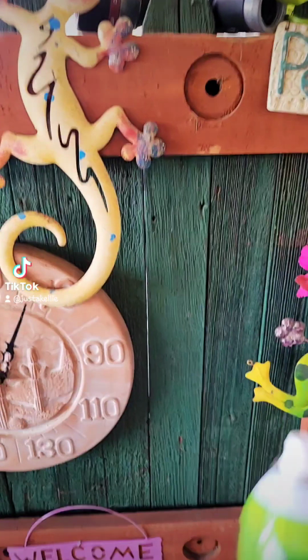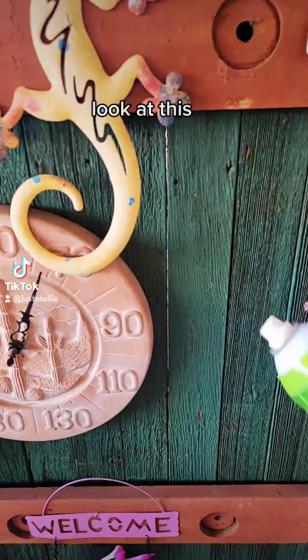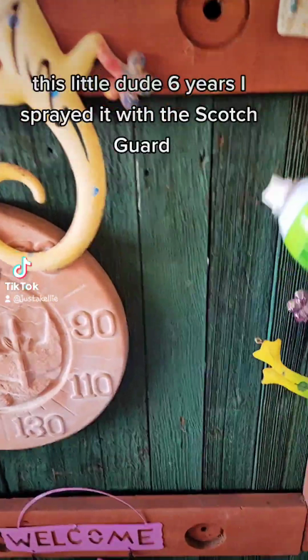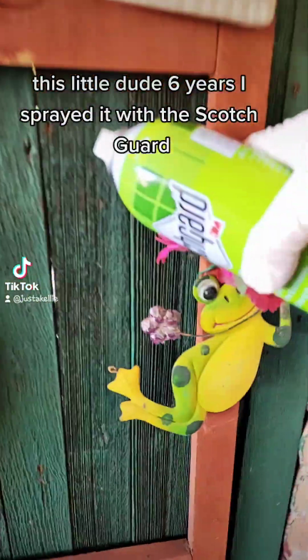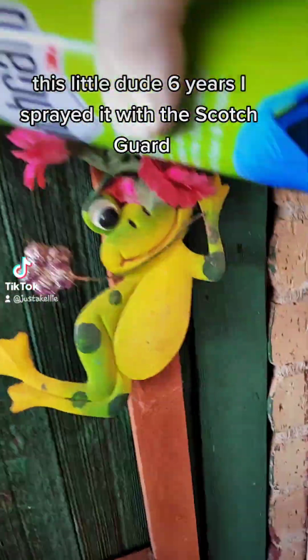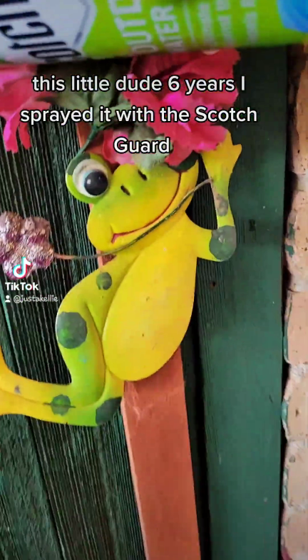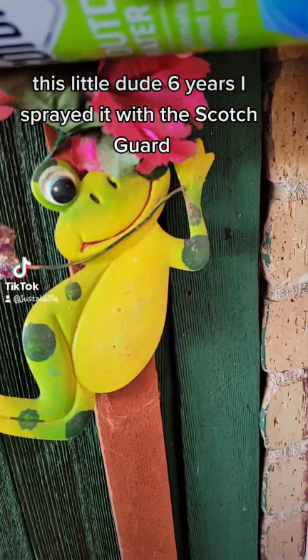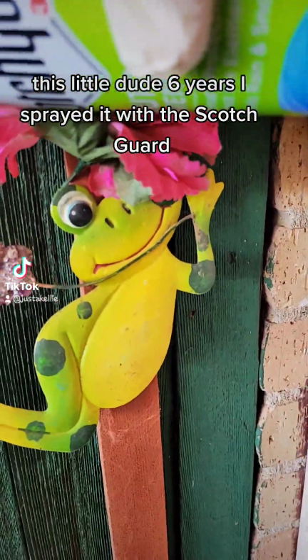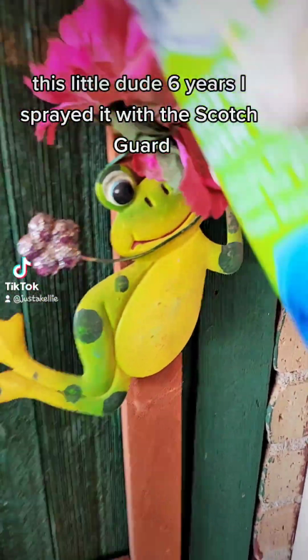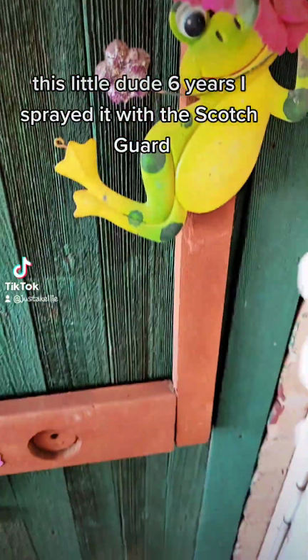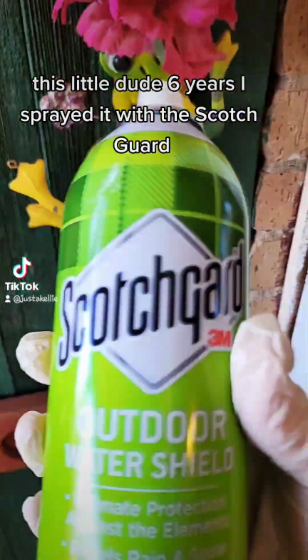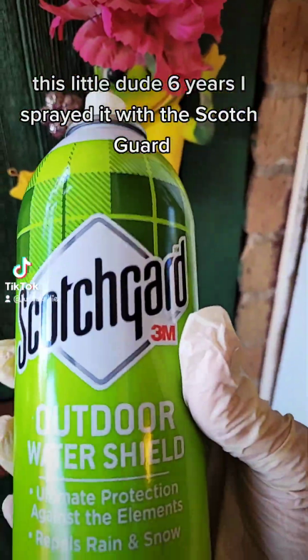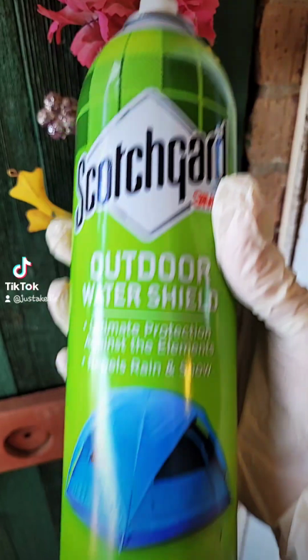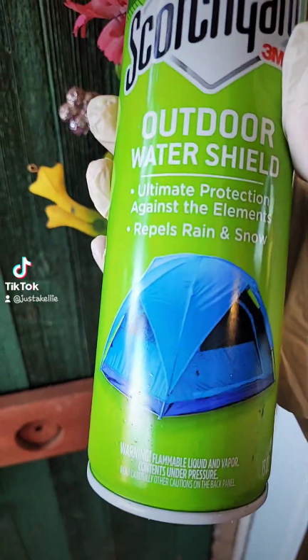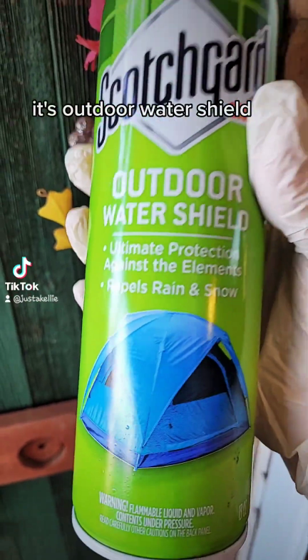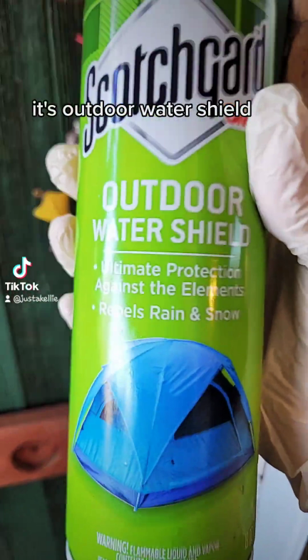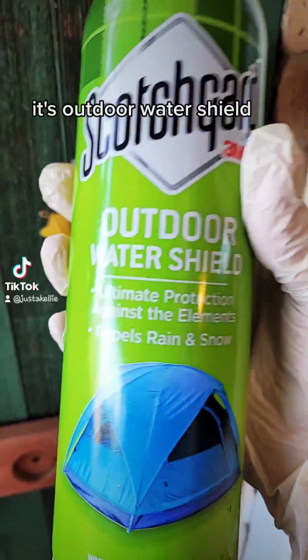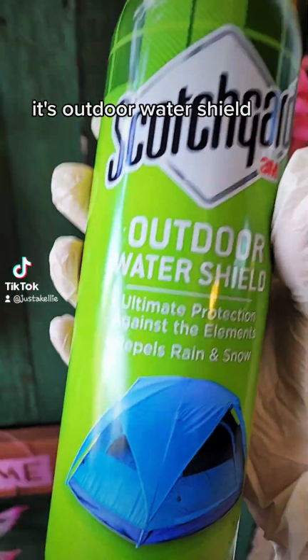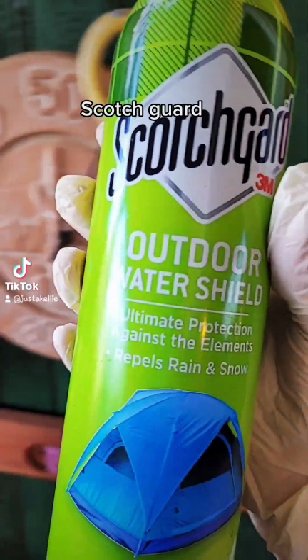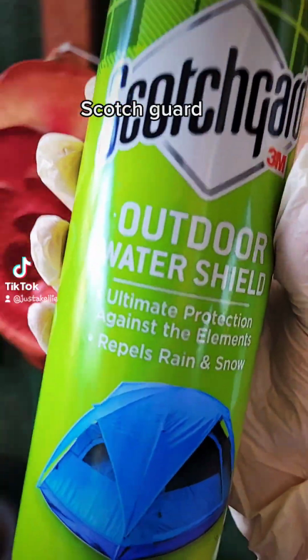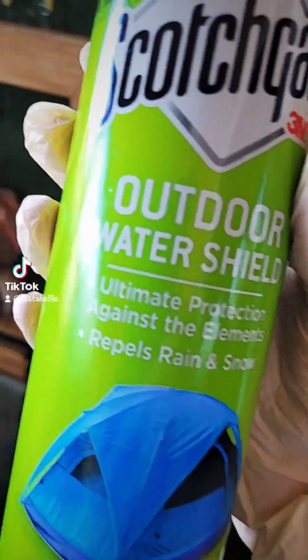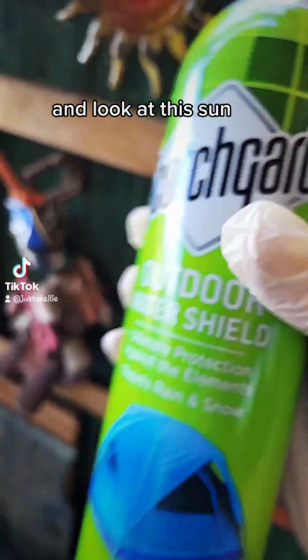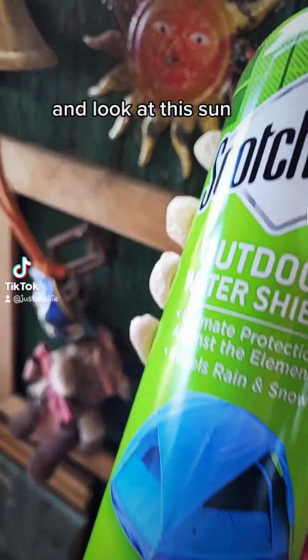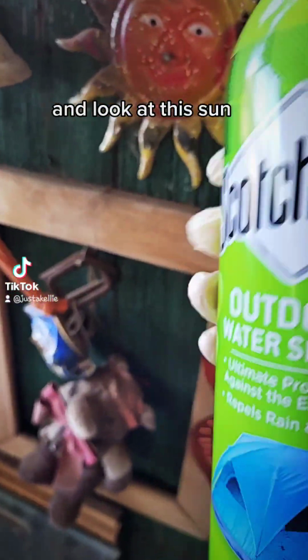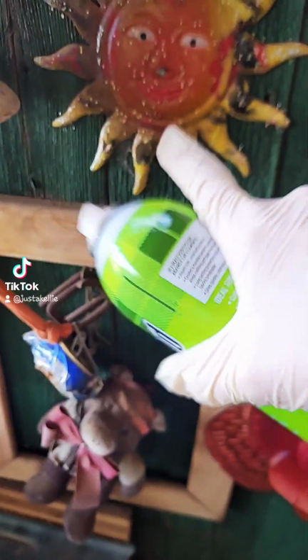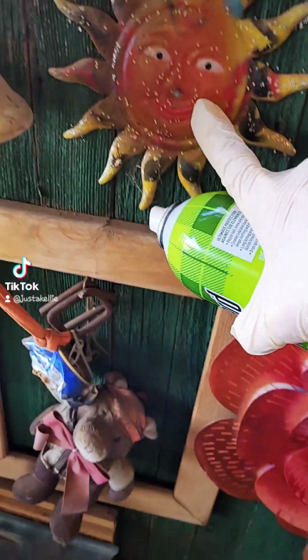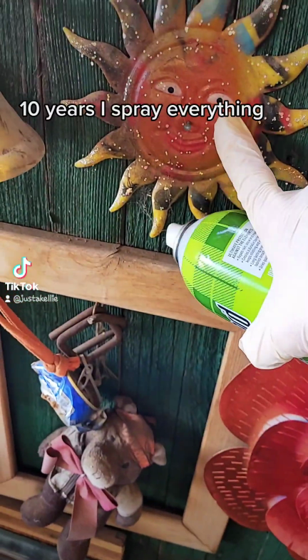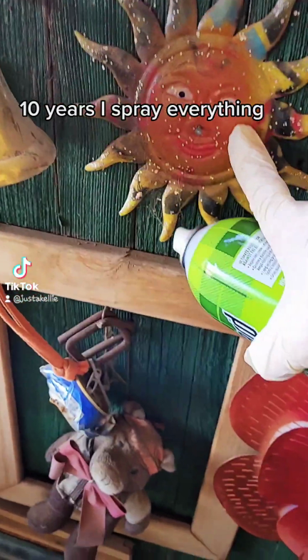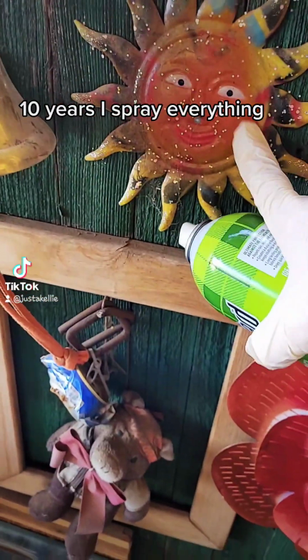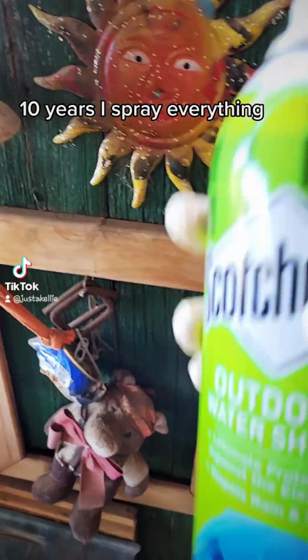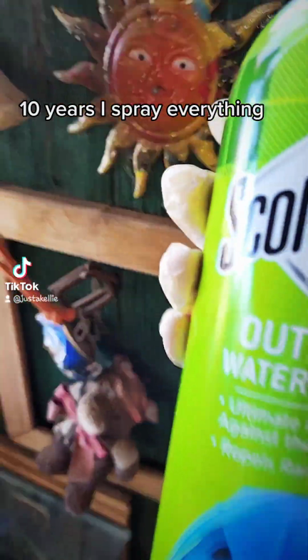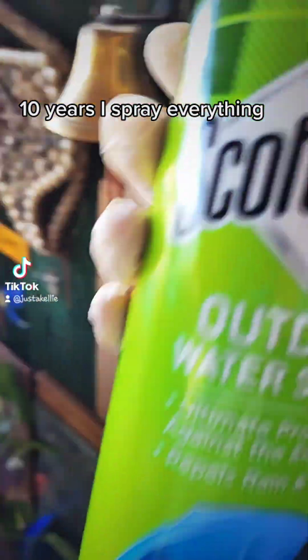Look at this little dude — 6 years. I sprayed it with the Scotchgard. It's Outdoor Water Shield Scotchgard. And look at this one — 10 years. I spray everything.